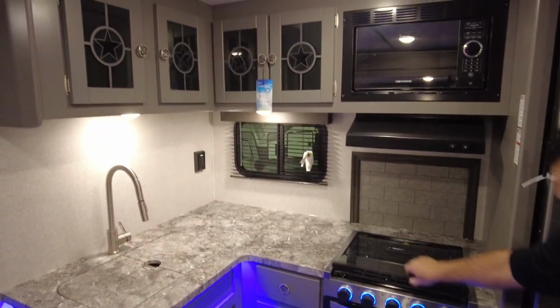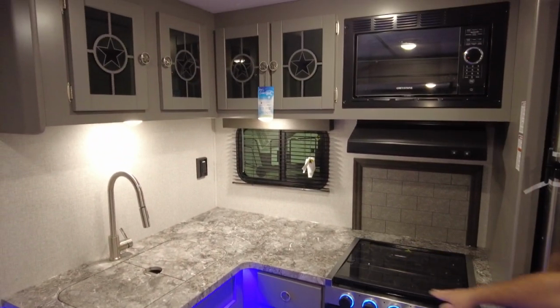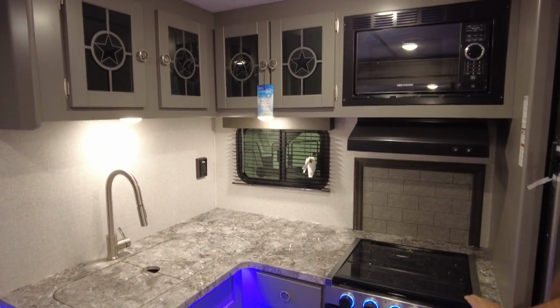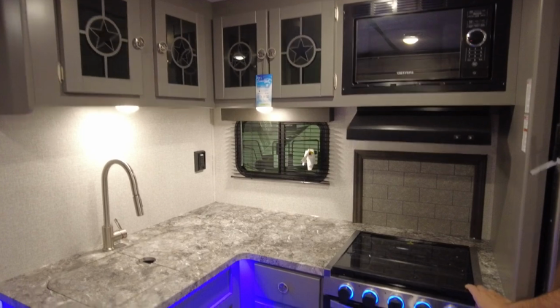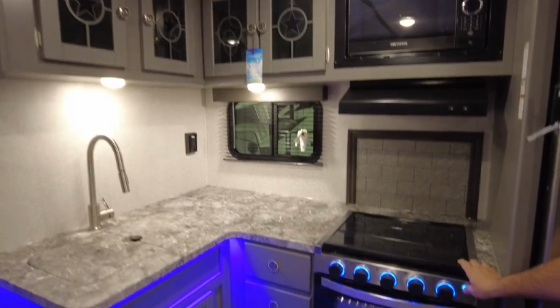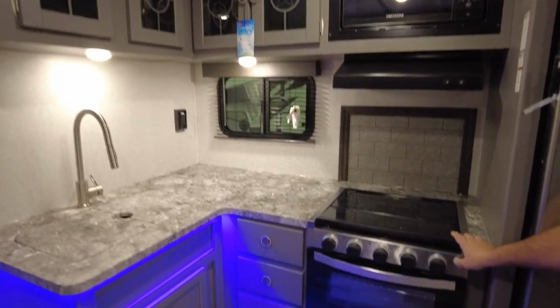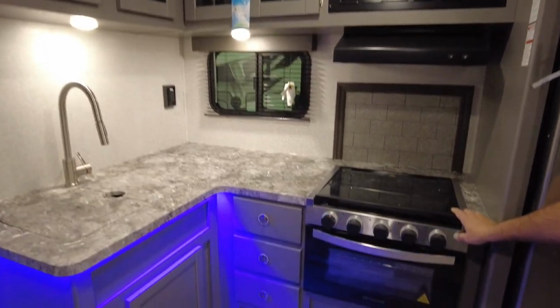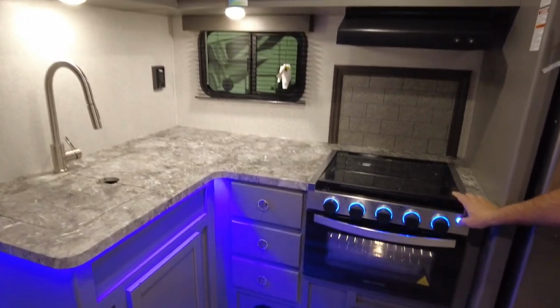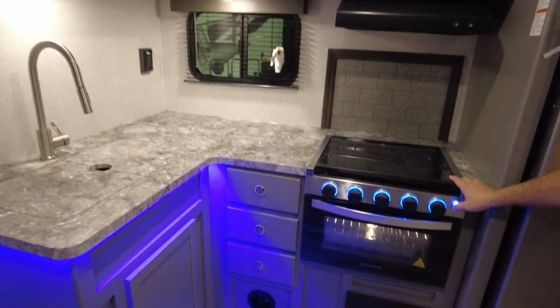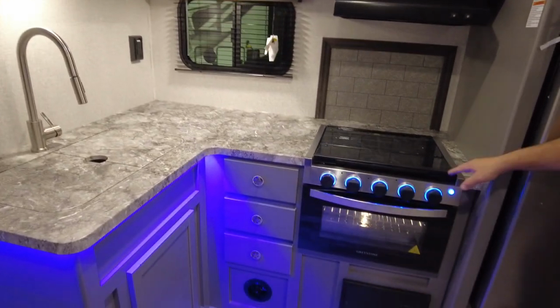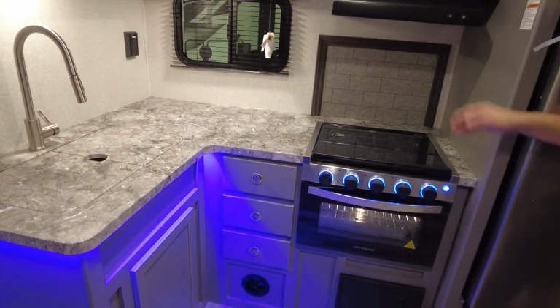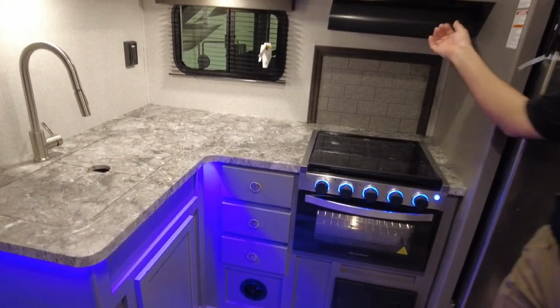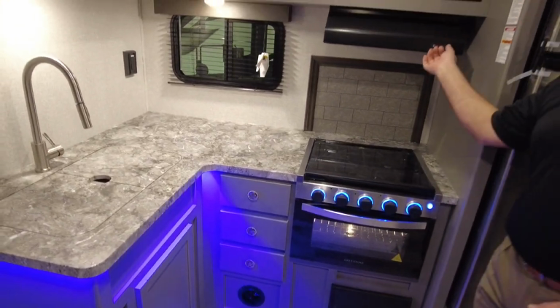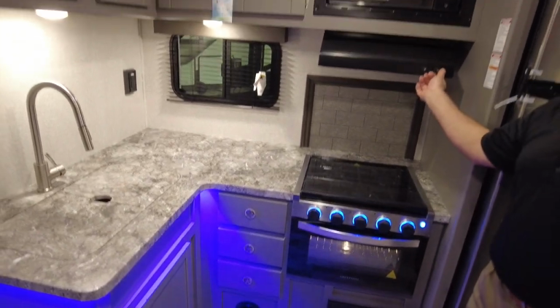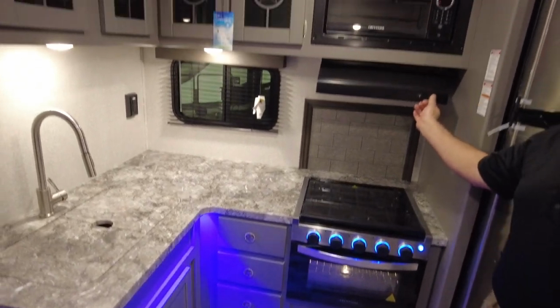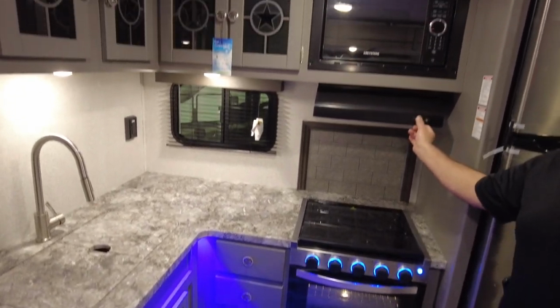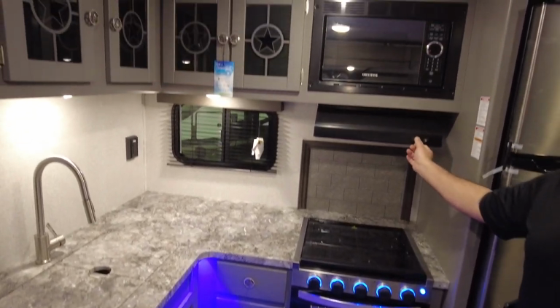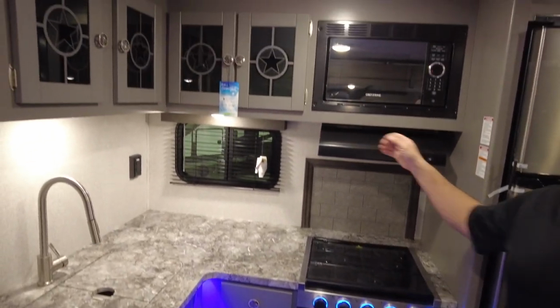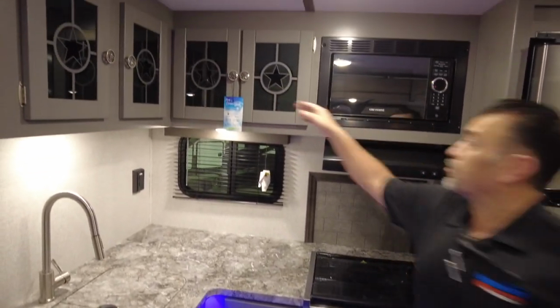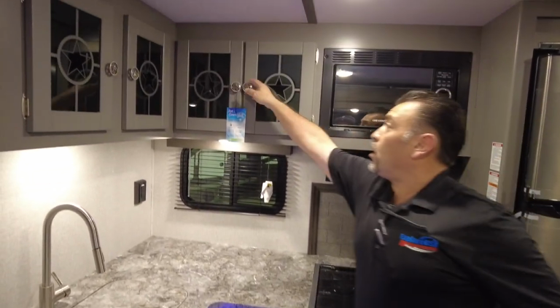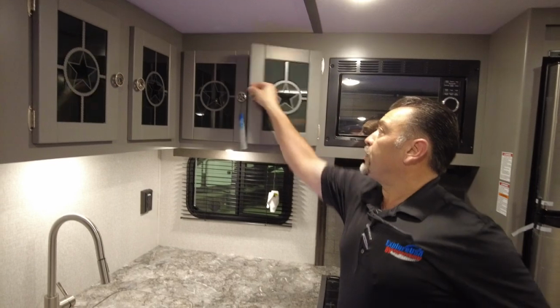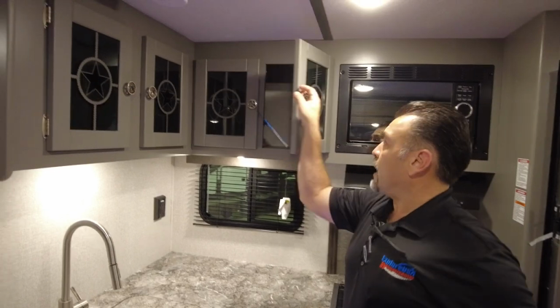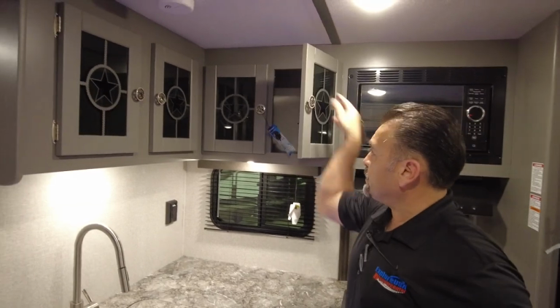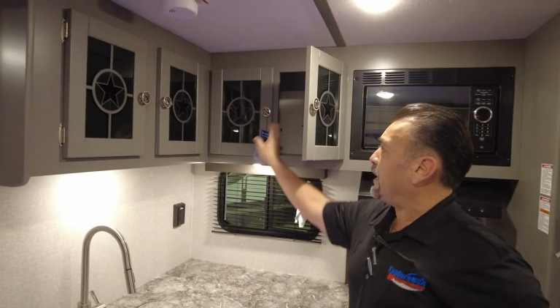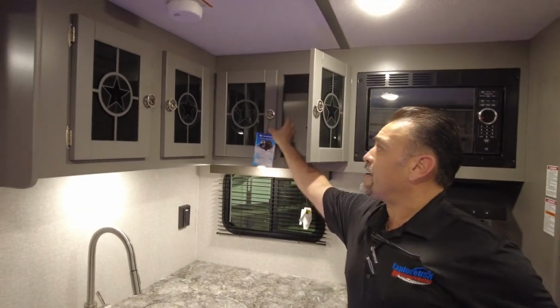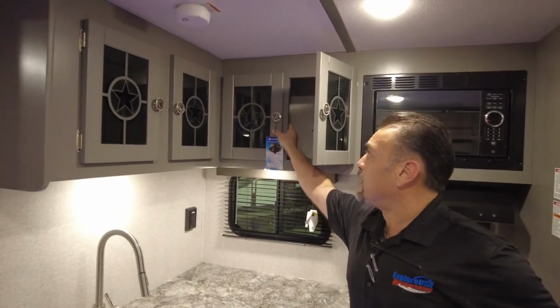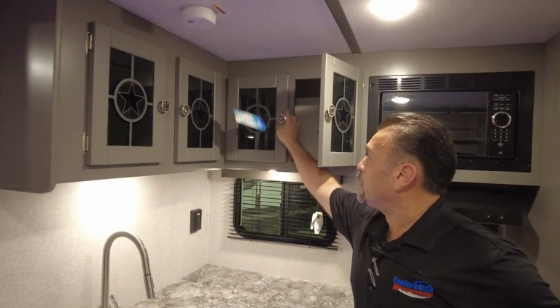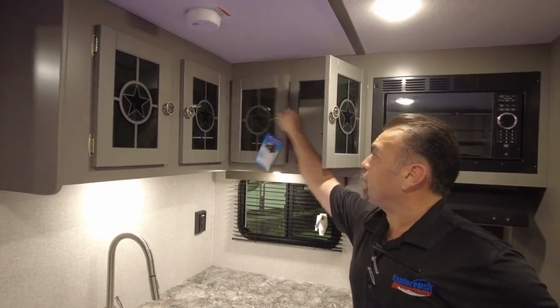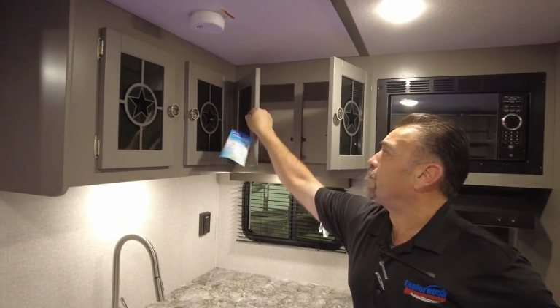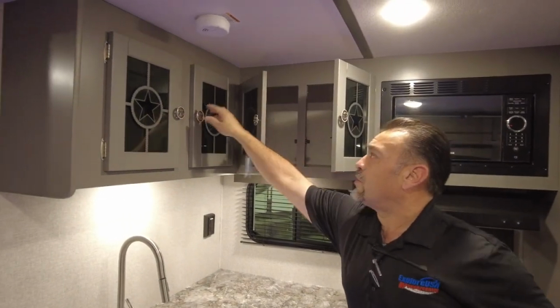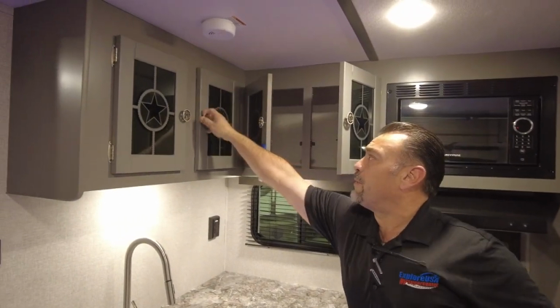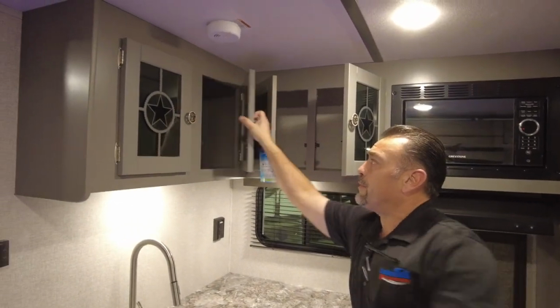You guys can see the night lights, some lights, all these cabinets — a lot of space in here, you can open them up.